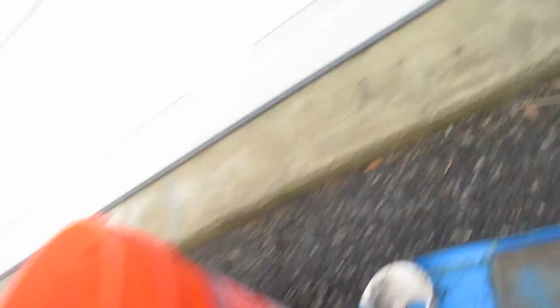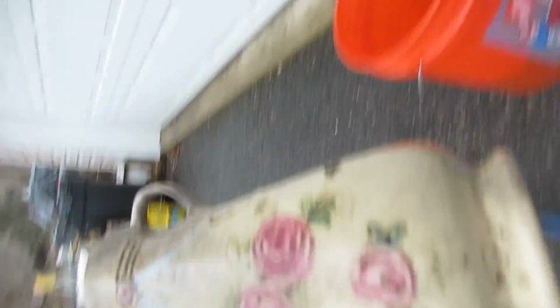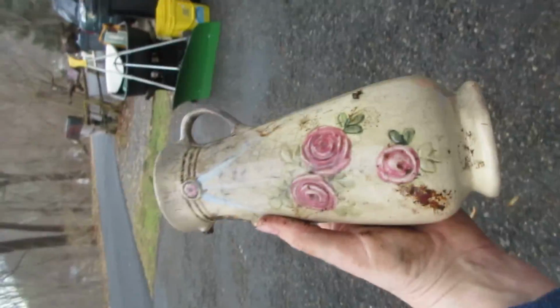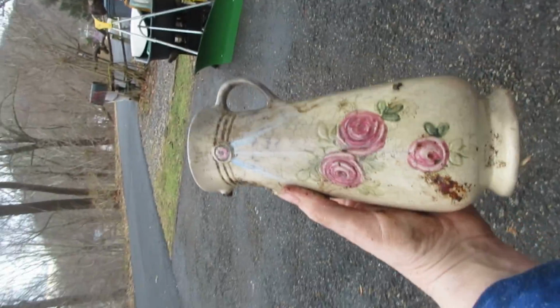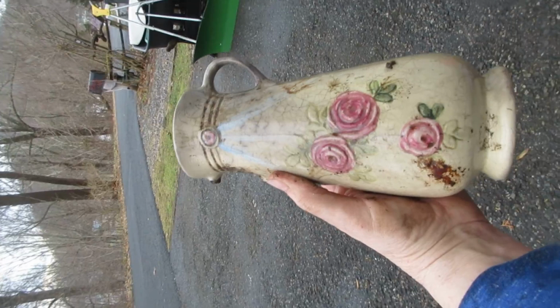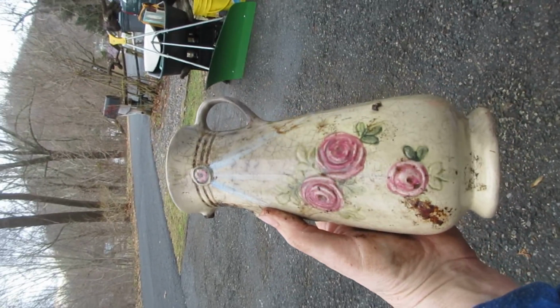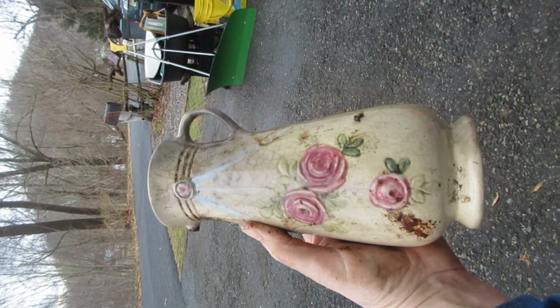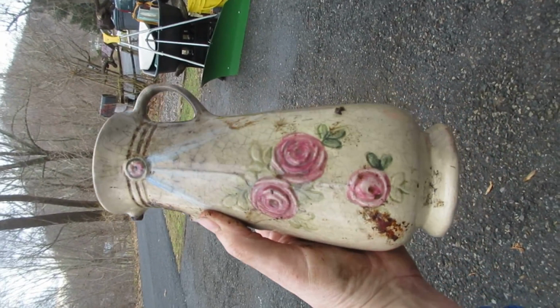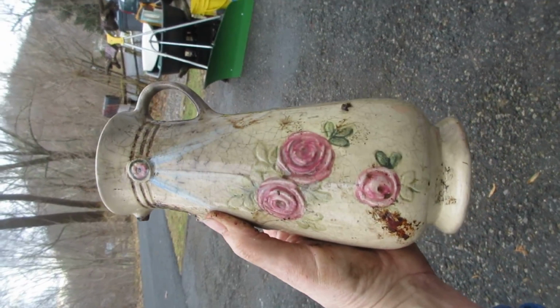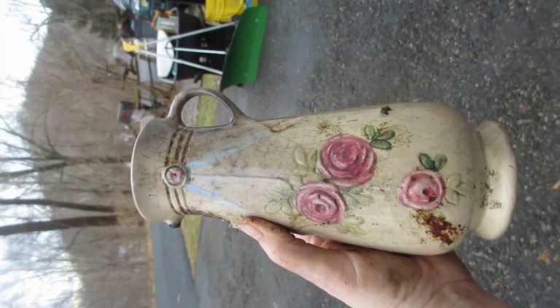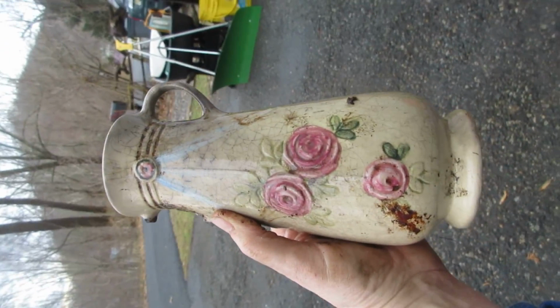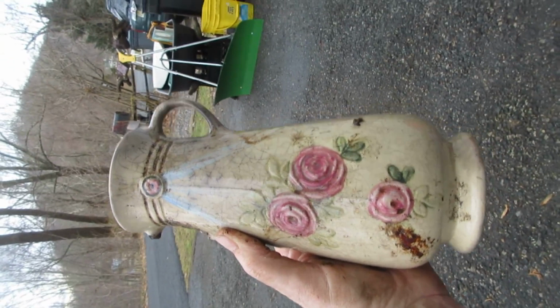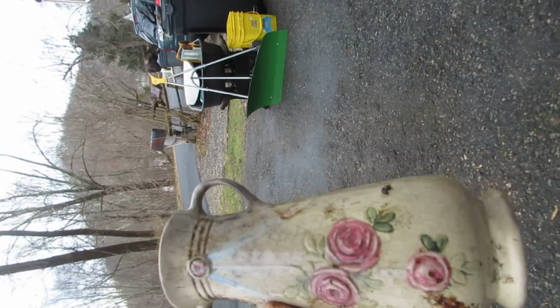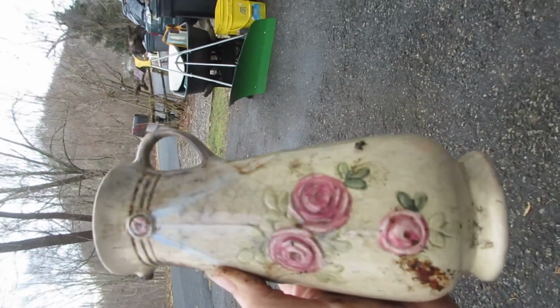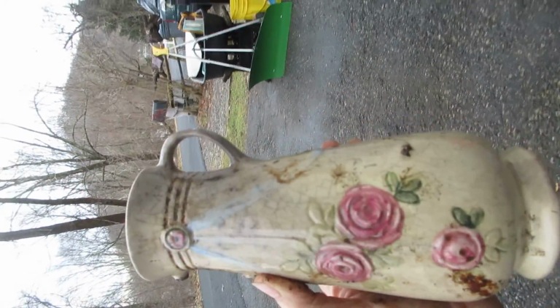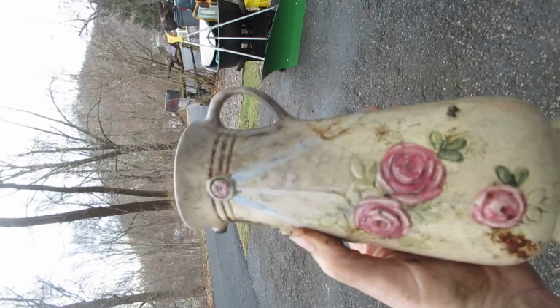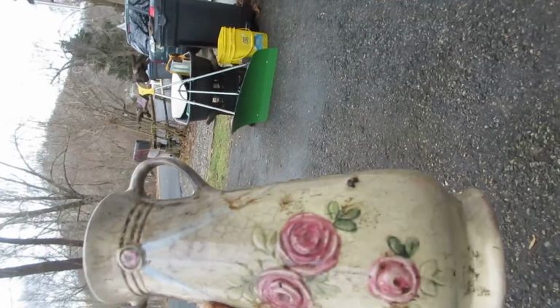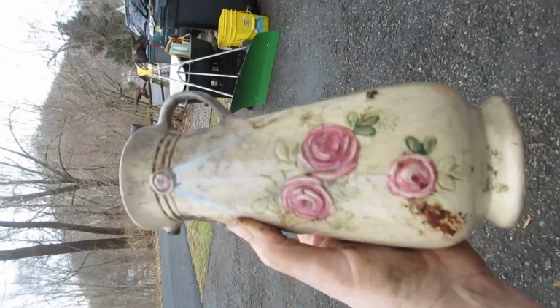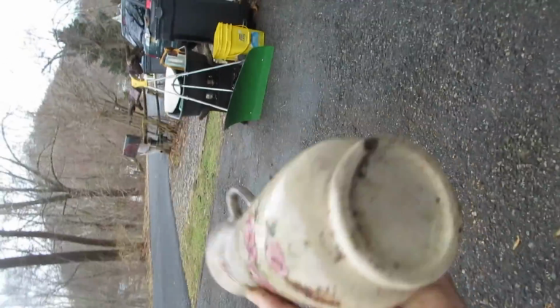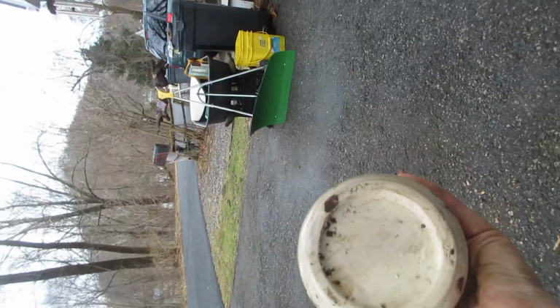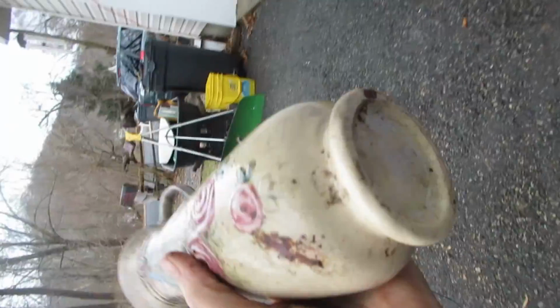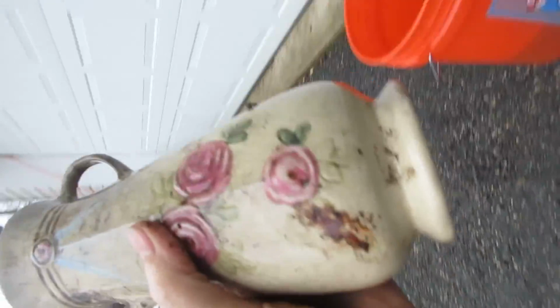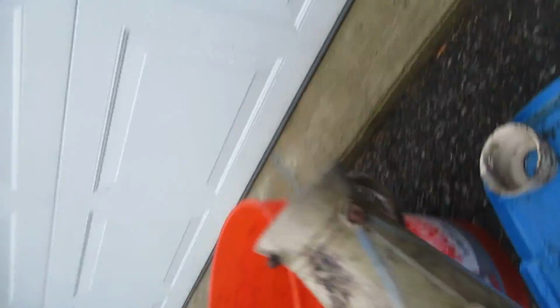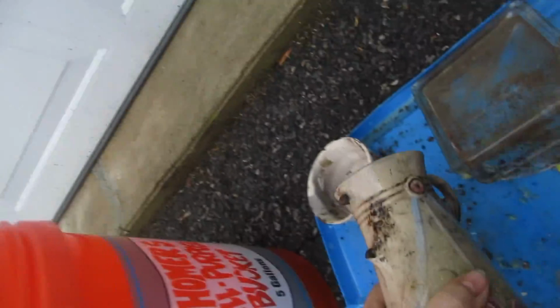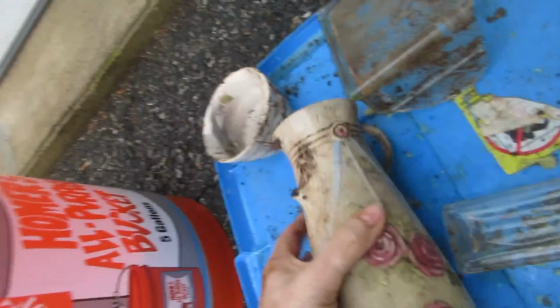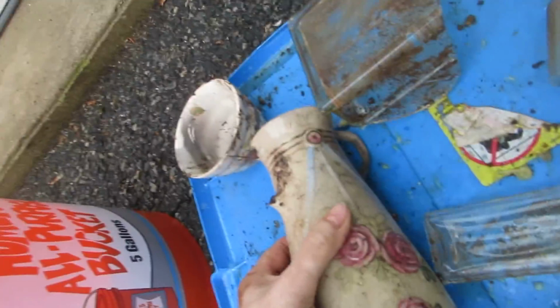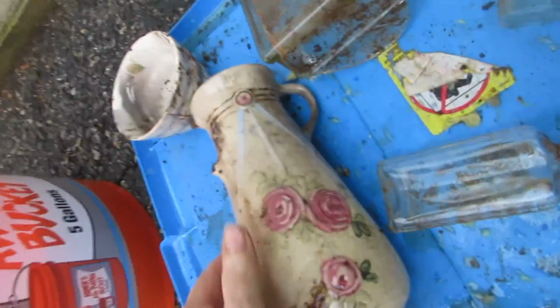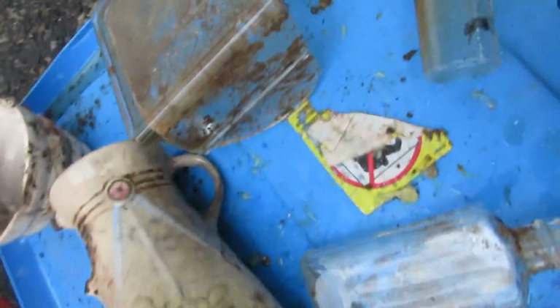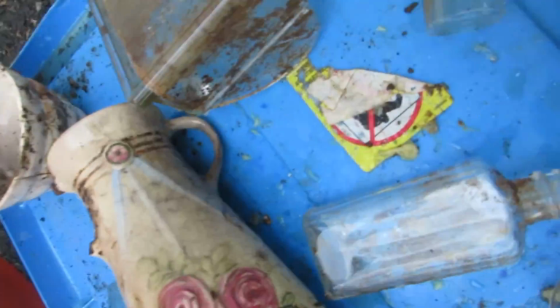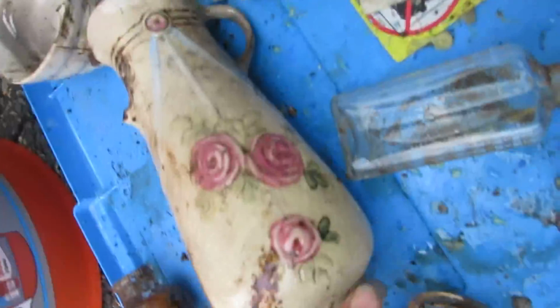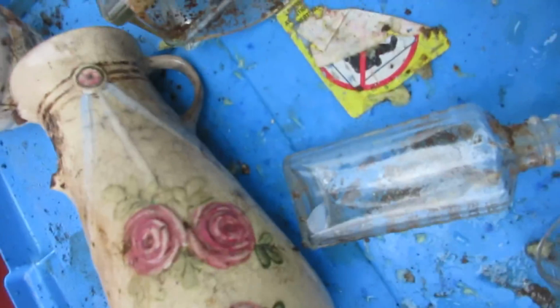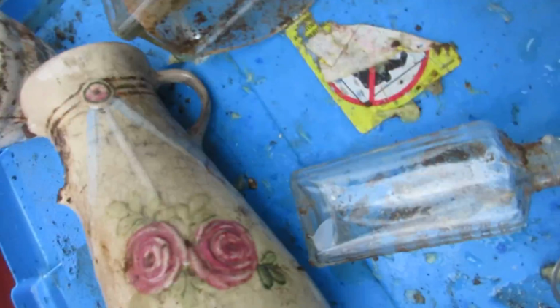This was that vase that I was digging for and here it is. Sadly it's missing a handle. It's got some blue on it — roses. It's kind of Art Deco, it's kind of cool. It was really hard to get out; it was buried upside down.